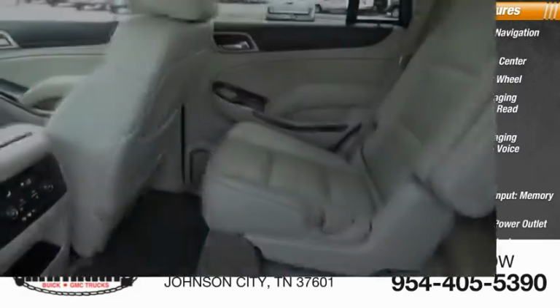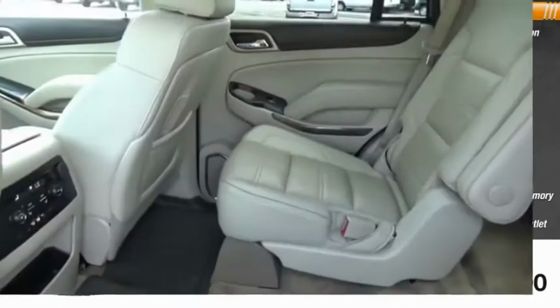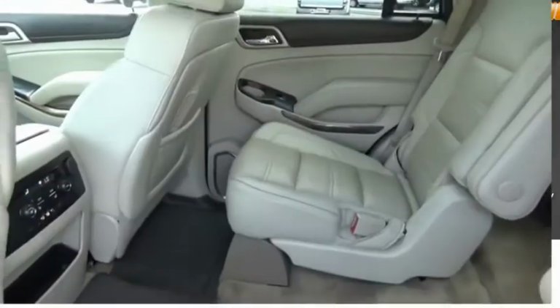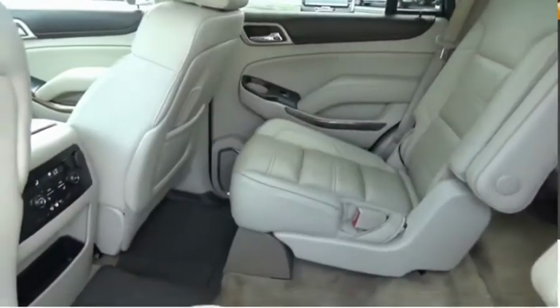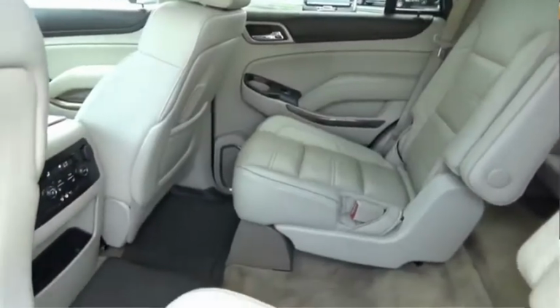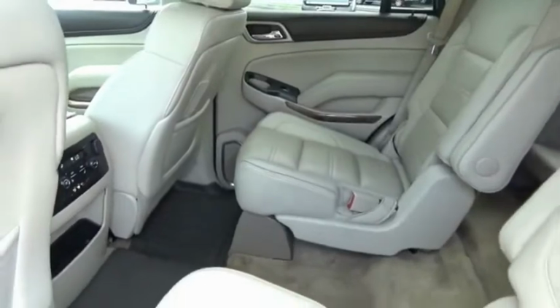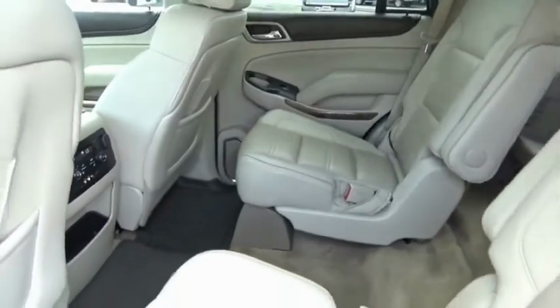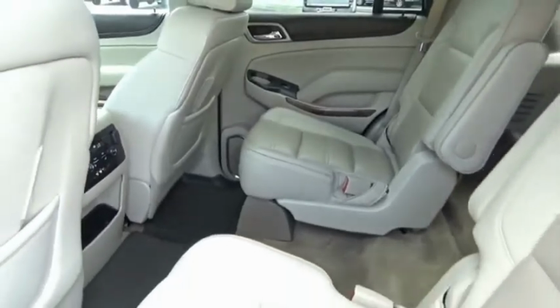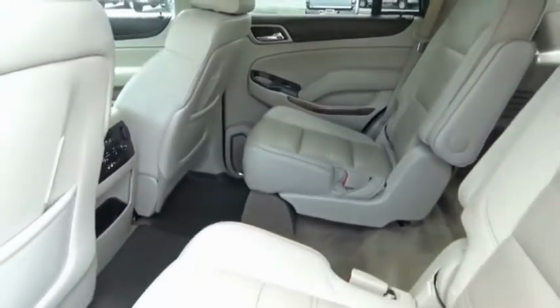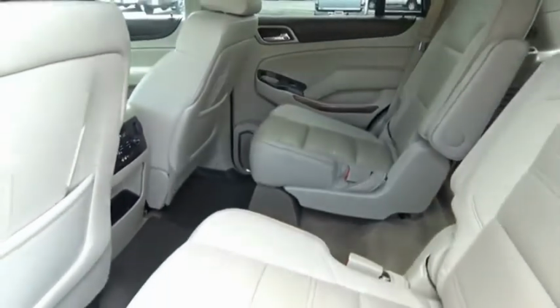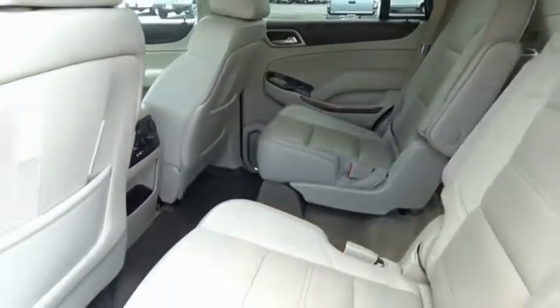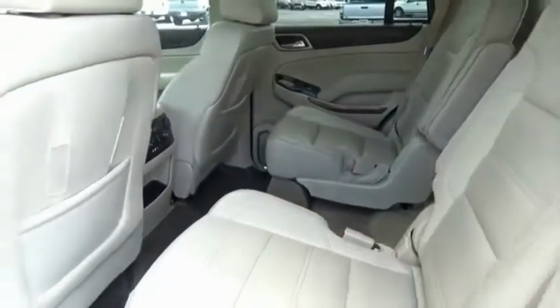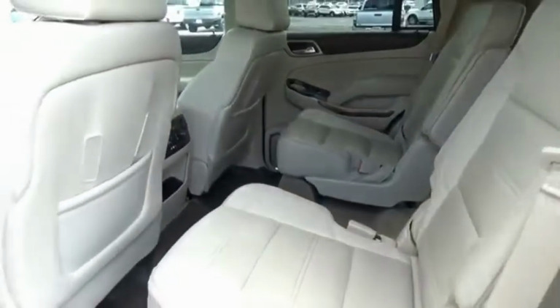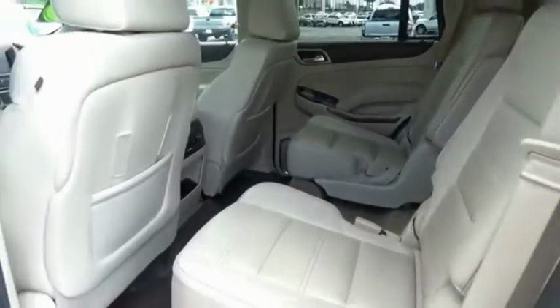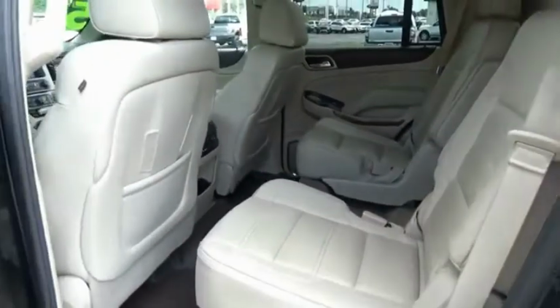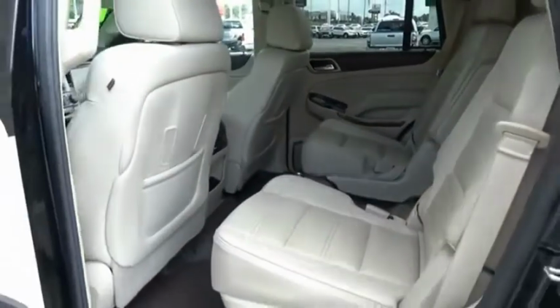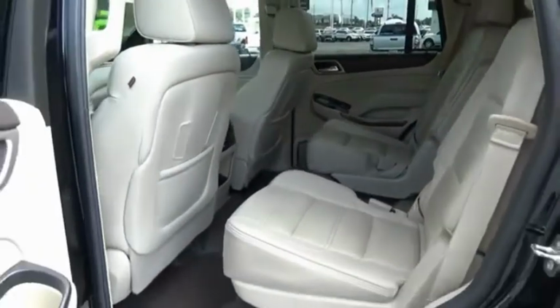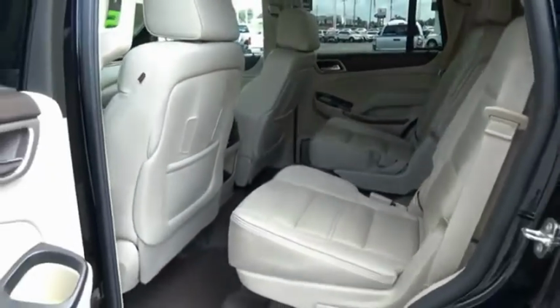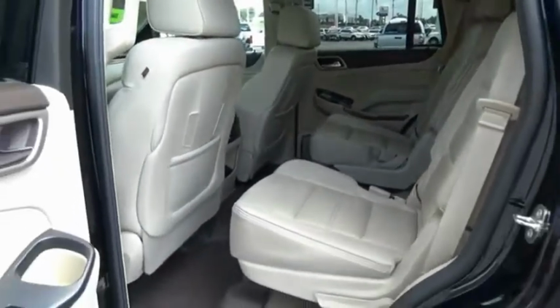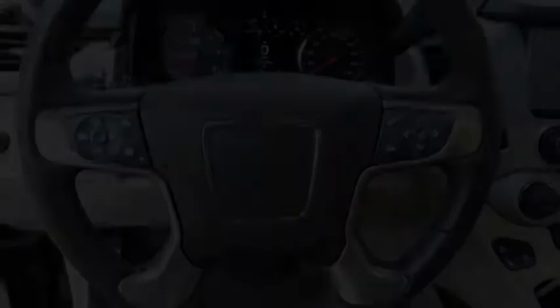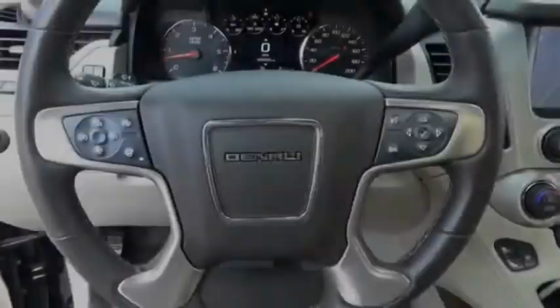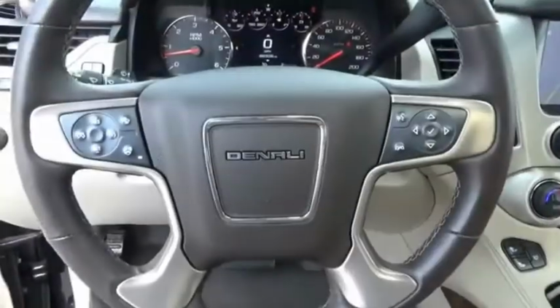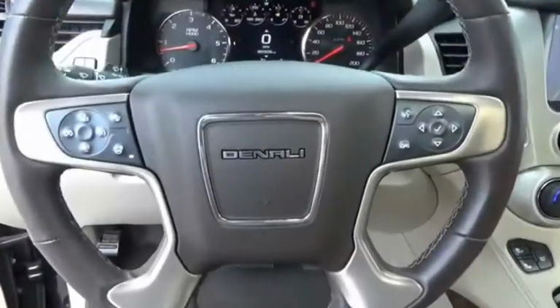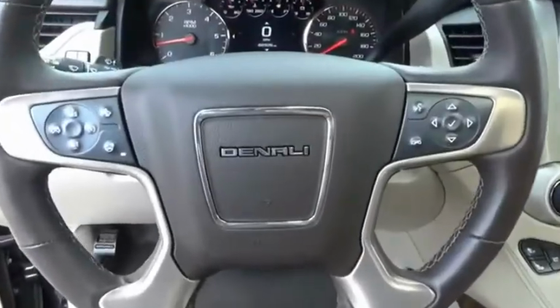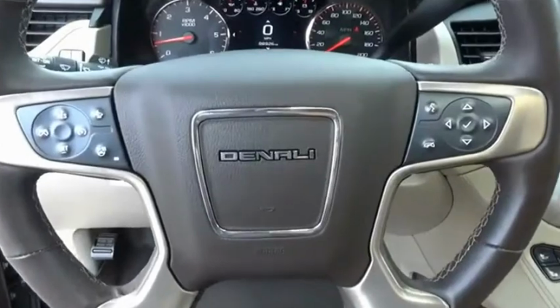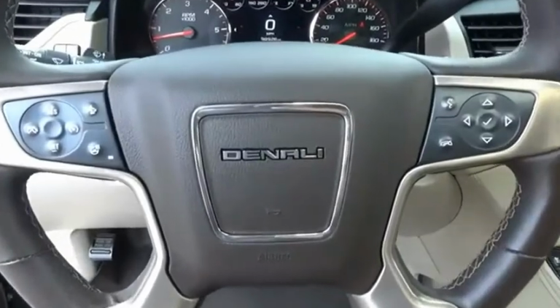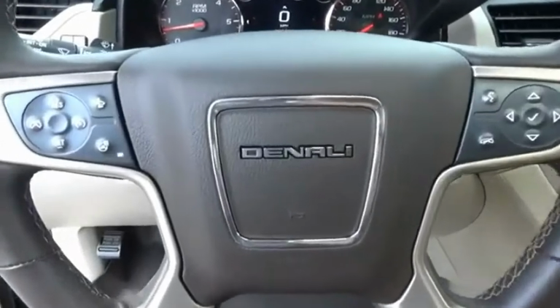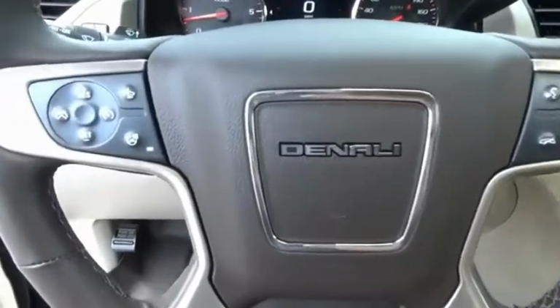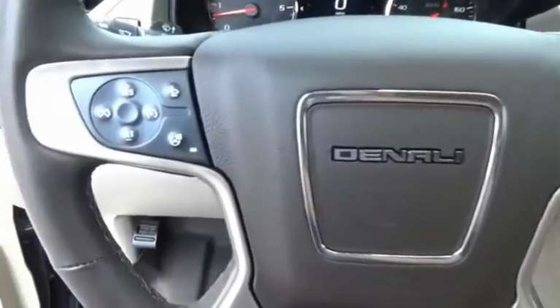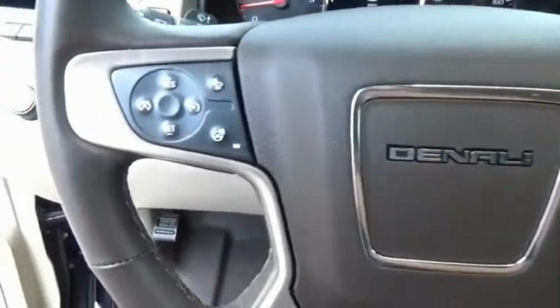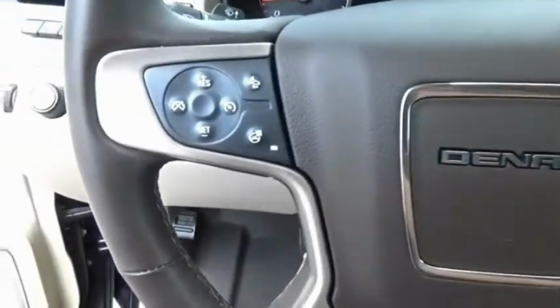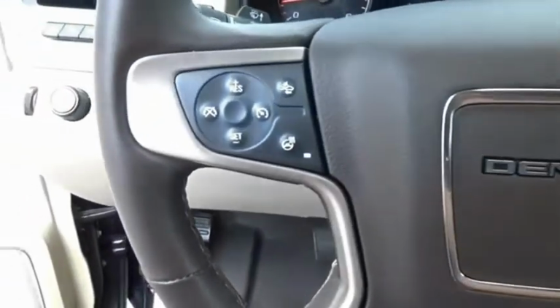Peace of mind comes standard with GMC's 100,000-mile five-year powertrain warranty and Yukon's five-star frontal crash test rating.